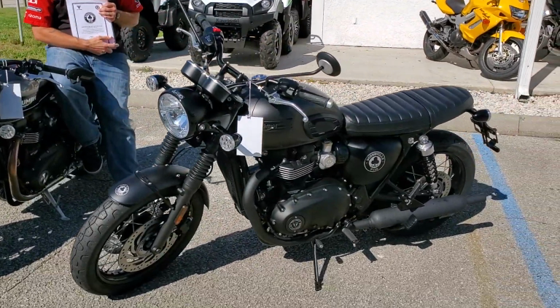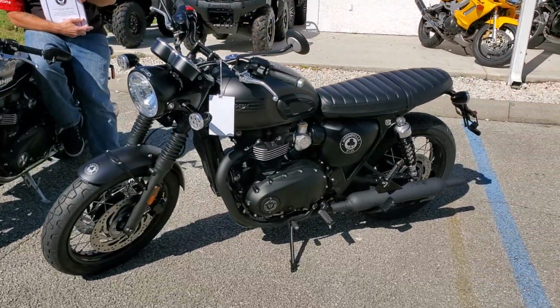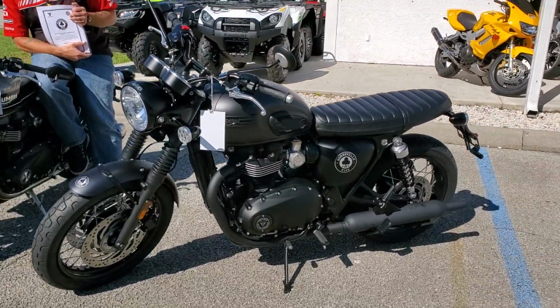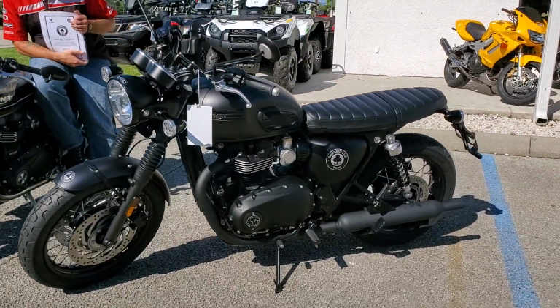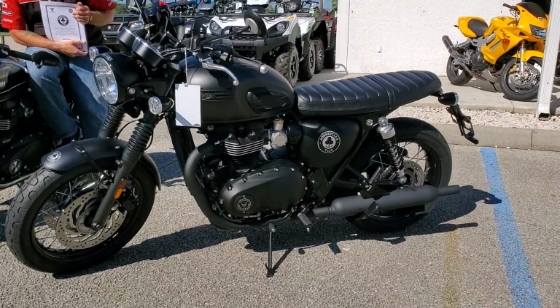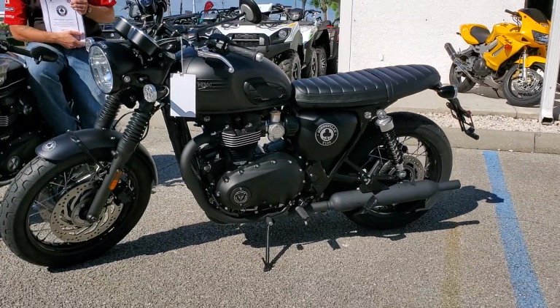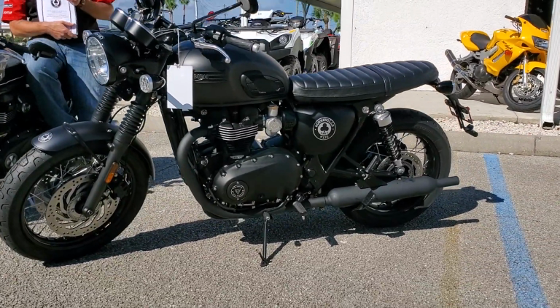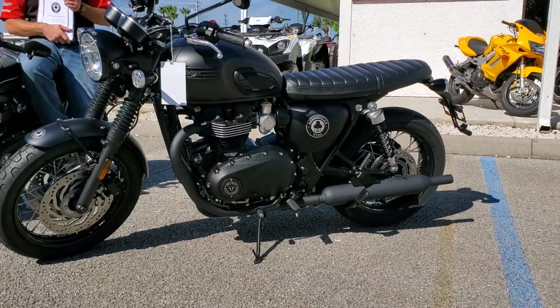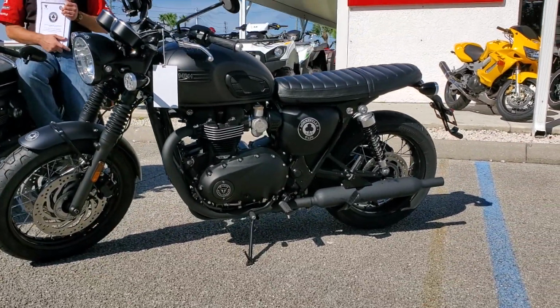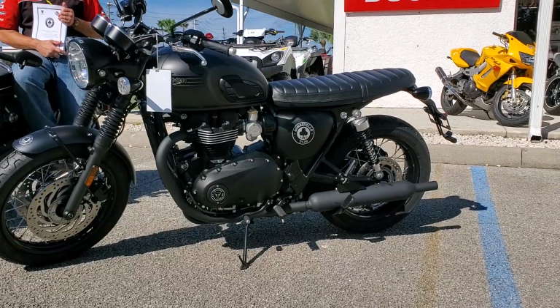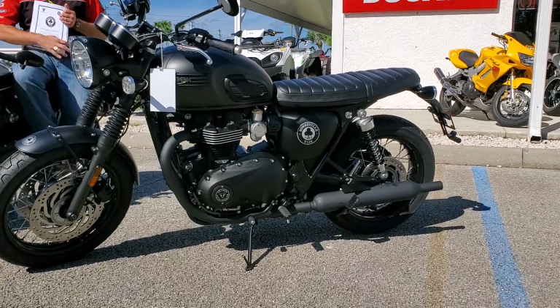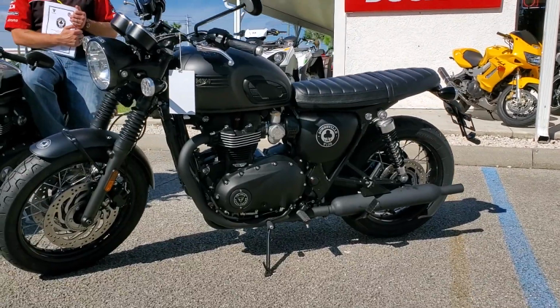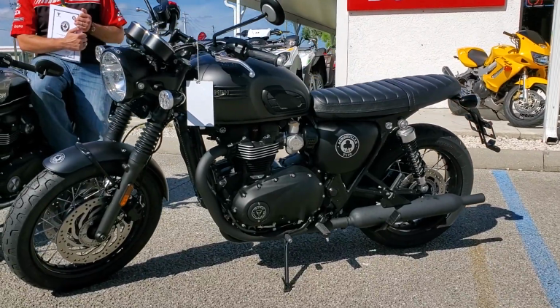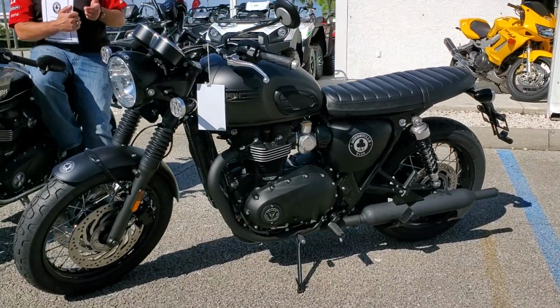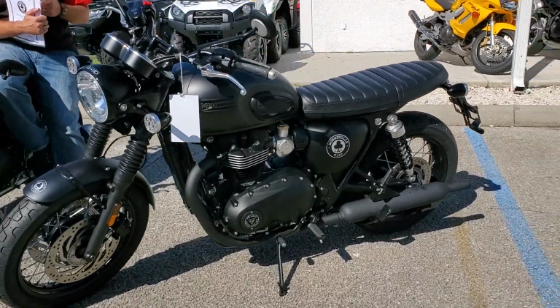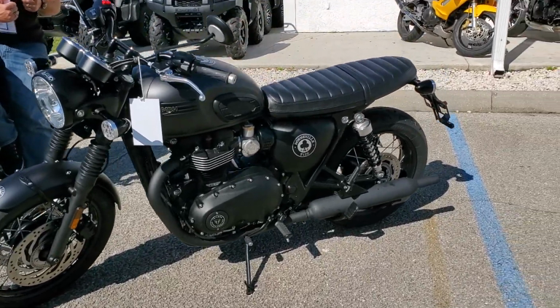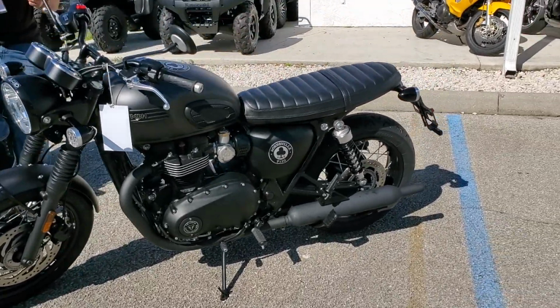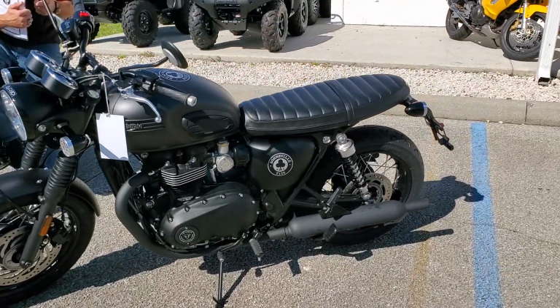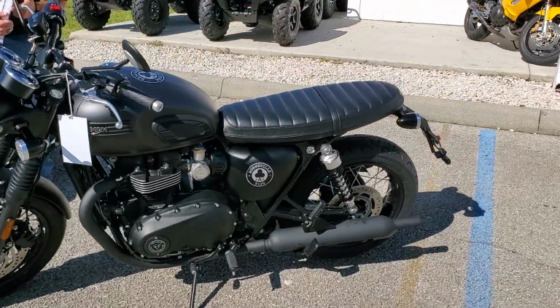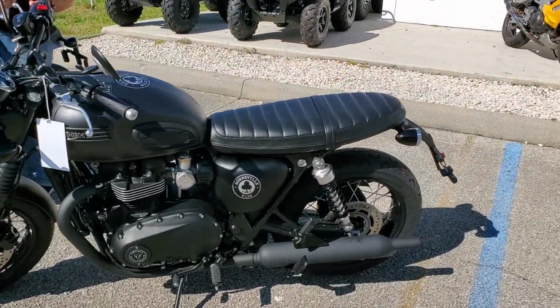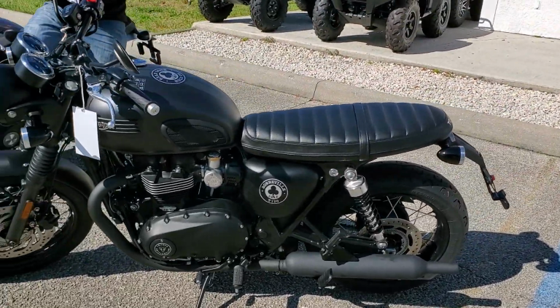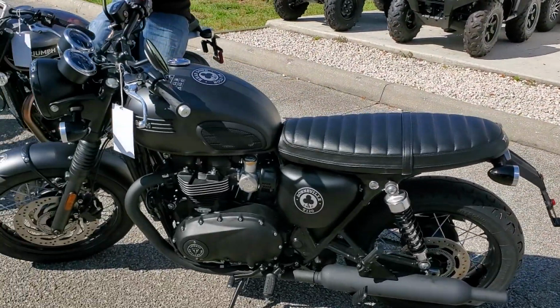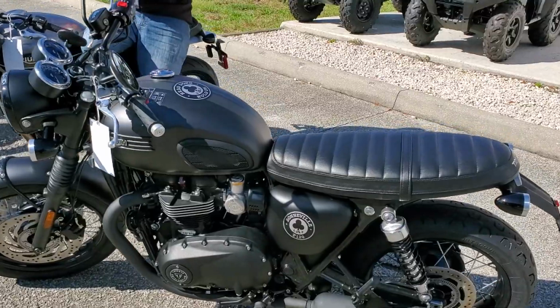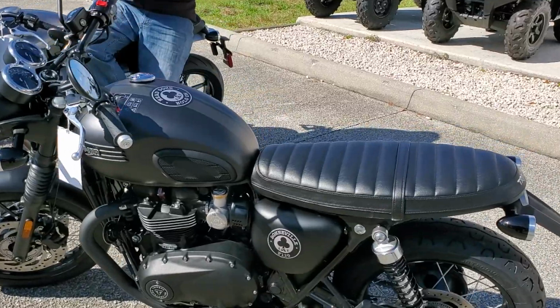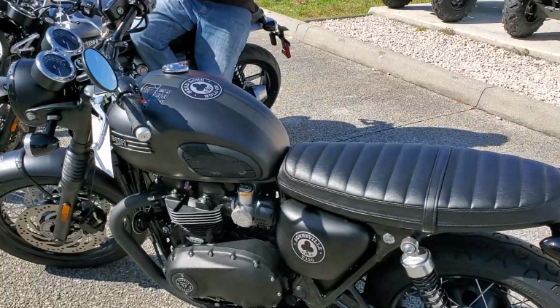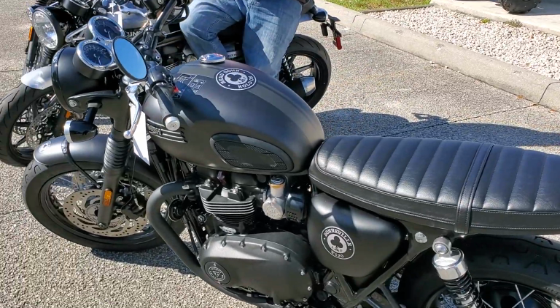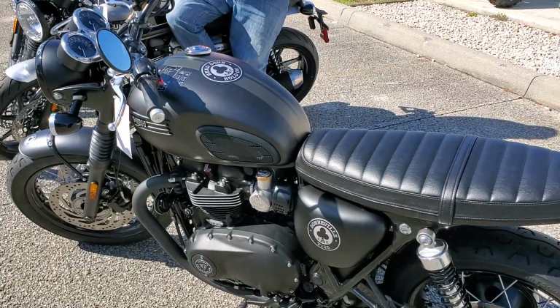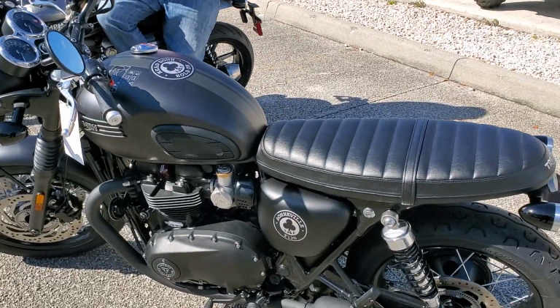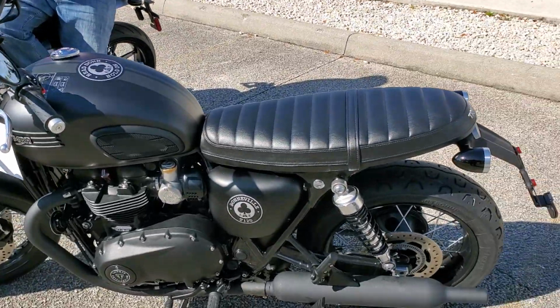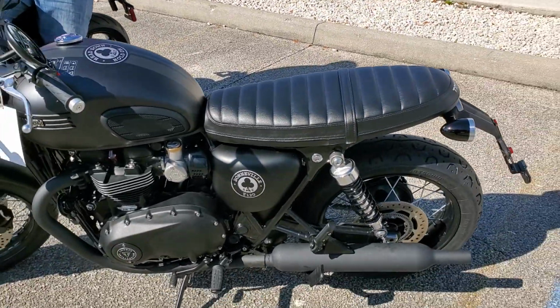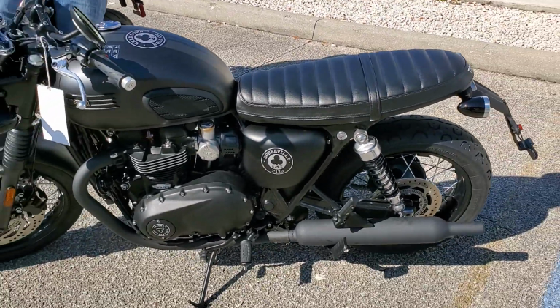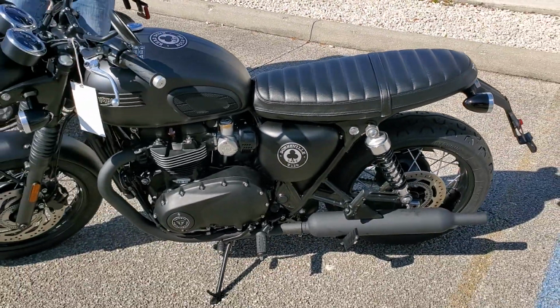The one you're seeing right now is the Bonneville T120 Ace Edition. T120 blacked out, comes with a slammer seat, custom fender, all blacked out pipes, ready to ride. It is limited and numbered.